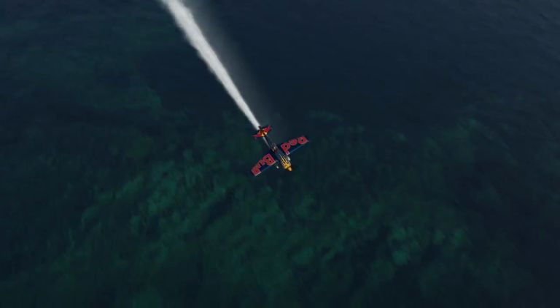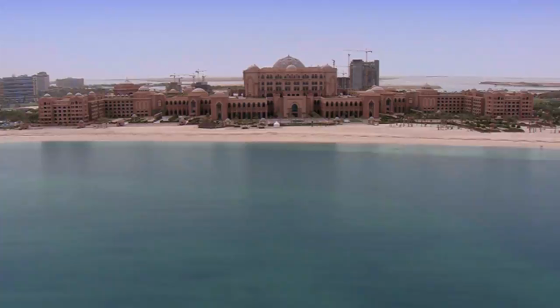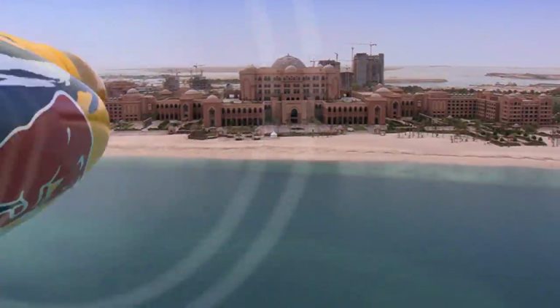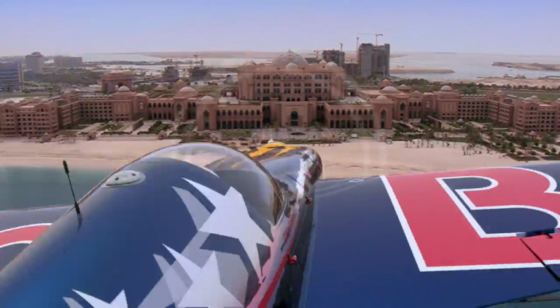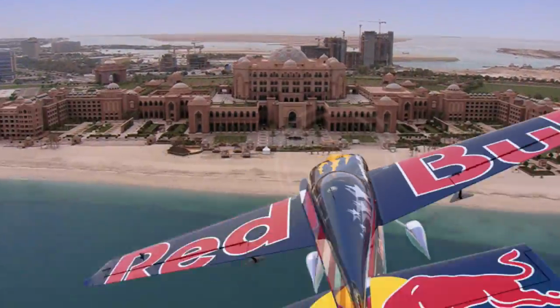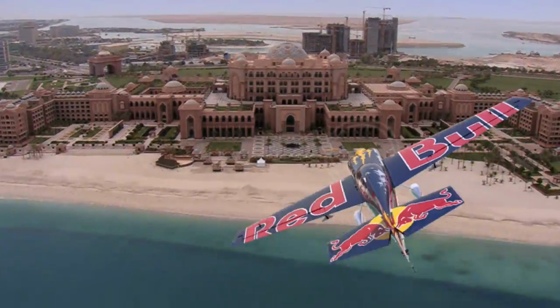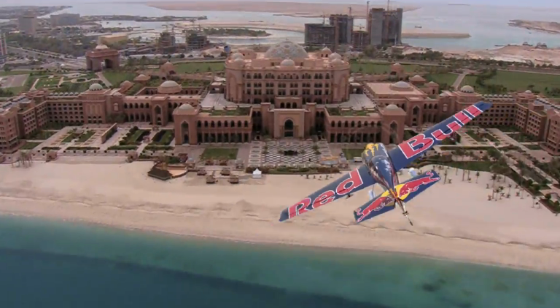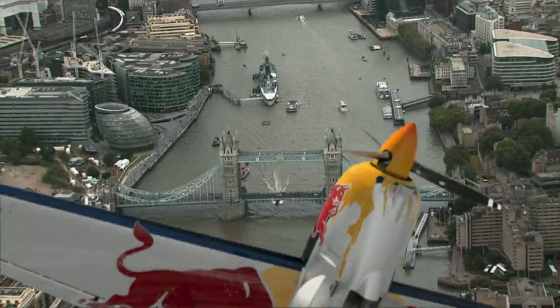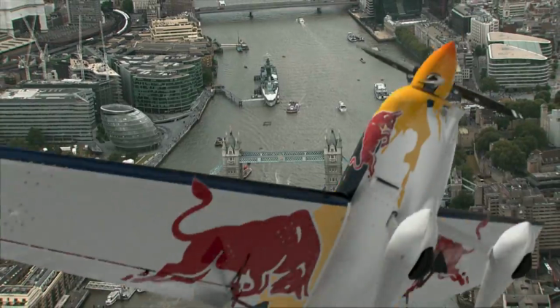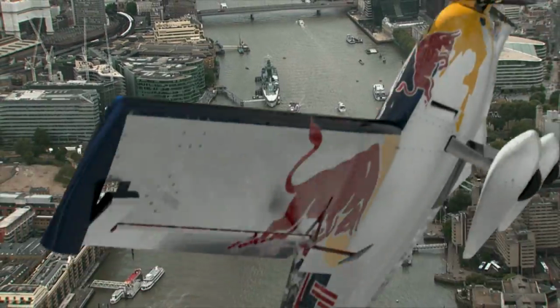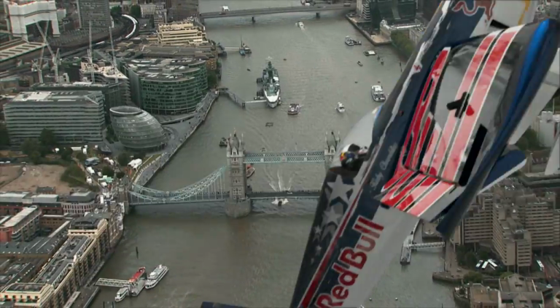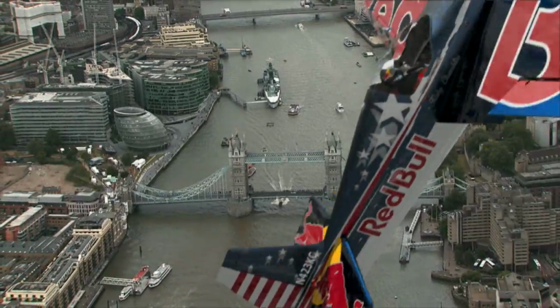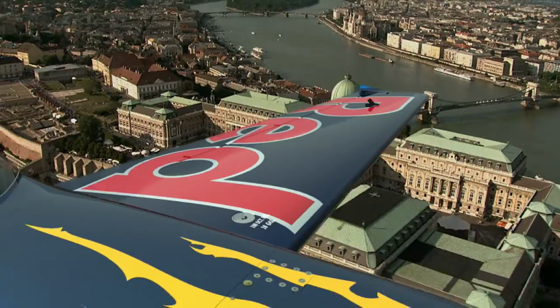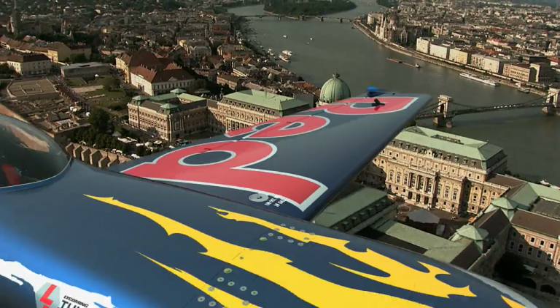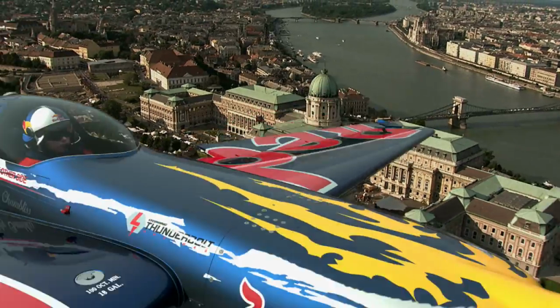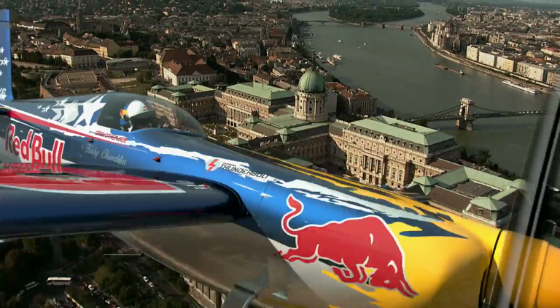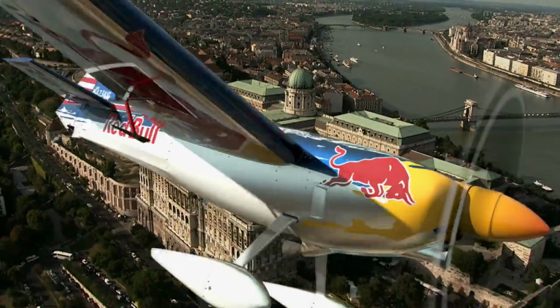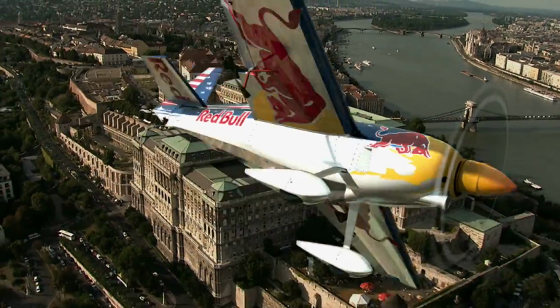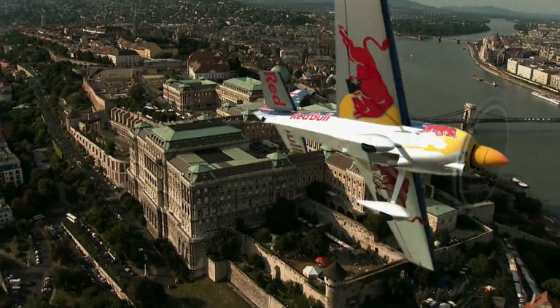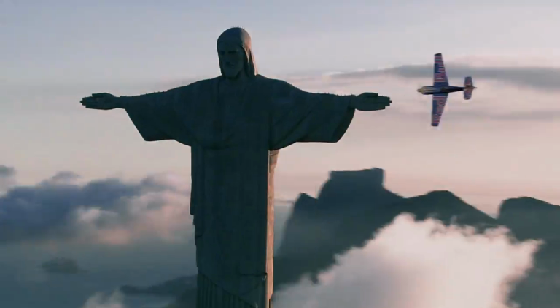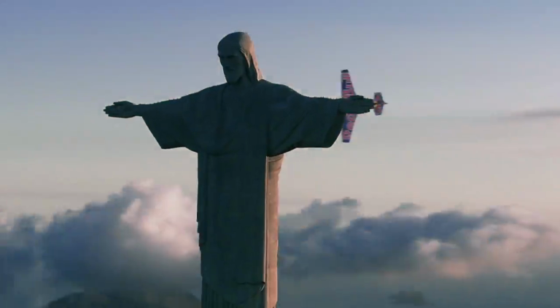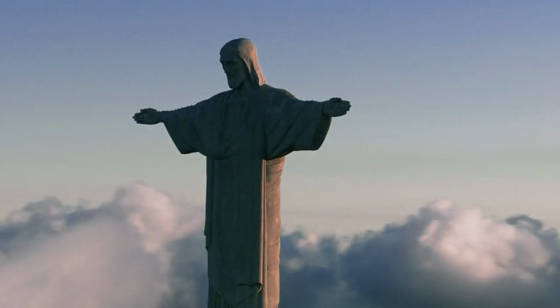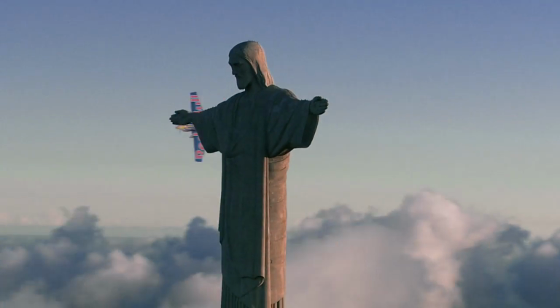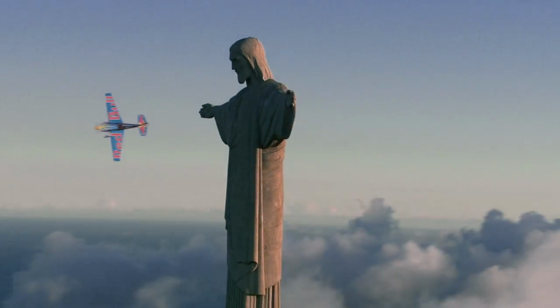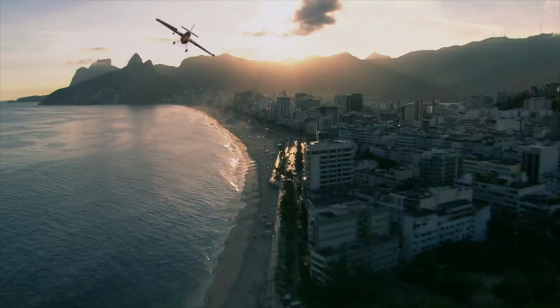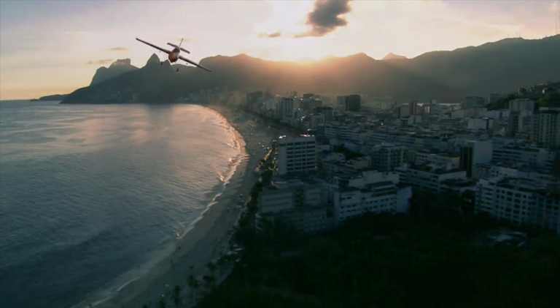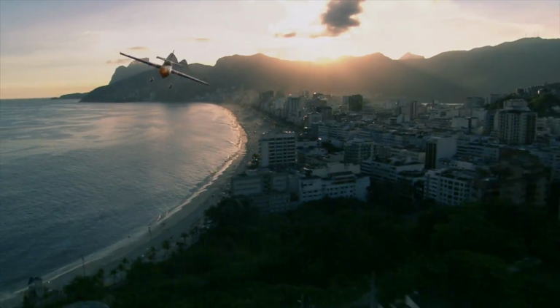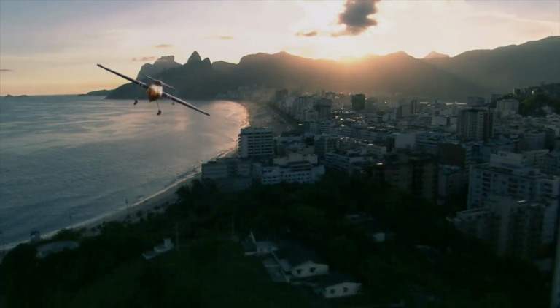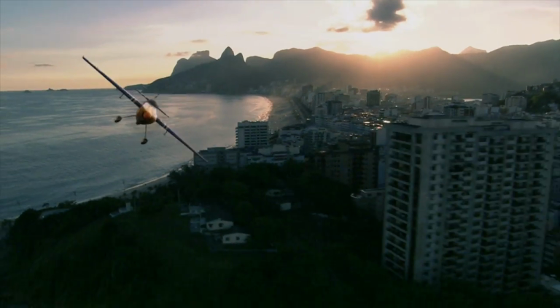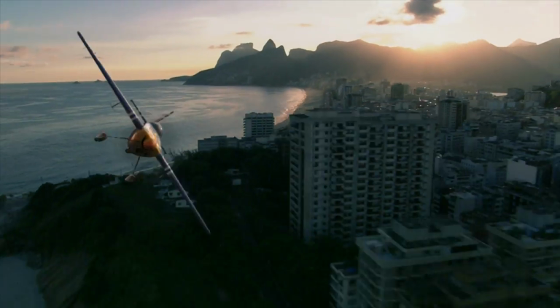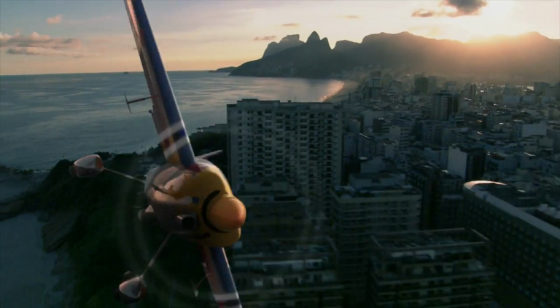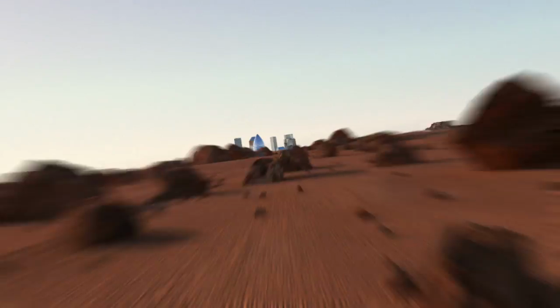Incredible venues worldwide every year, from the heart of the city to the open countryside. Over land or water, the Red Bull Air Race can take place almost anywhere.